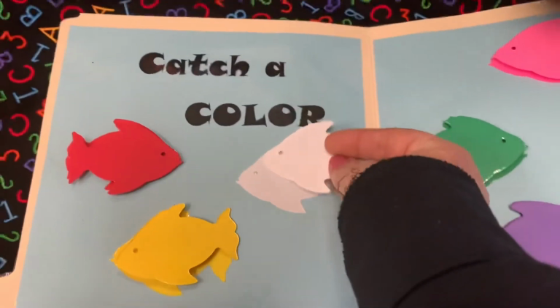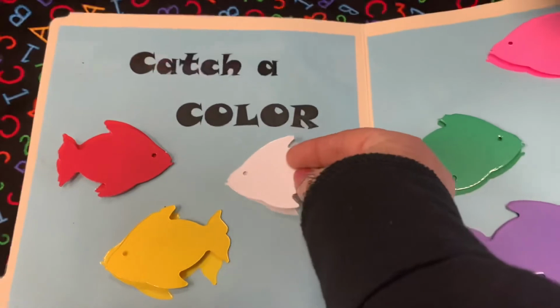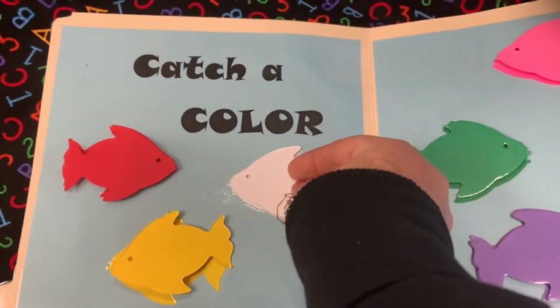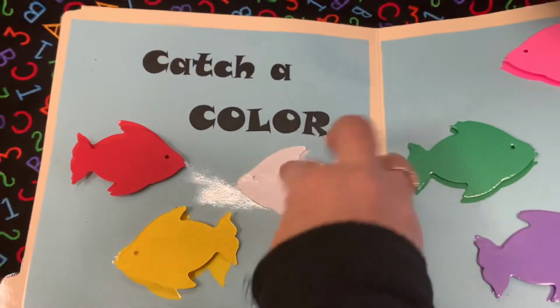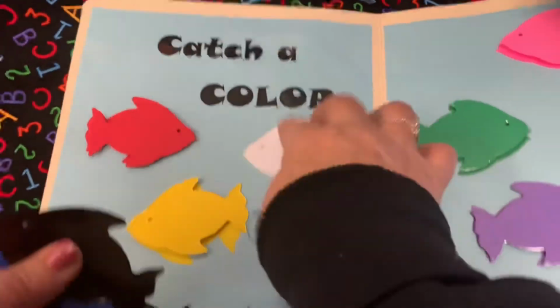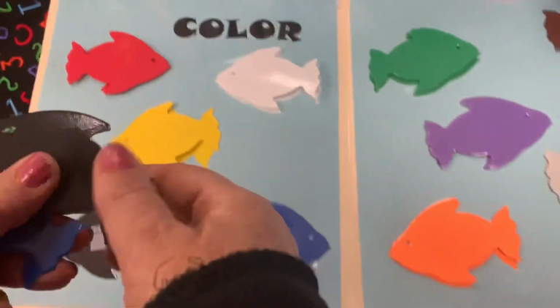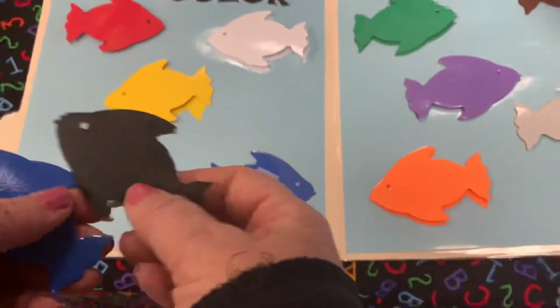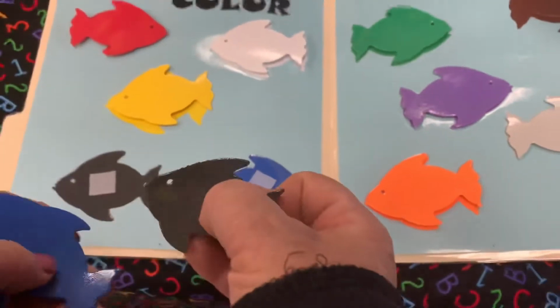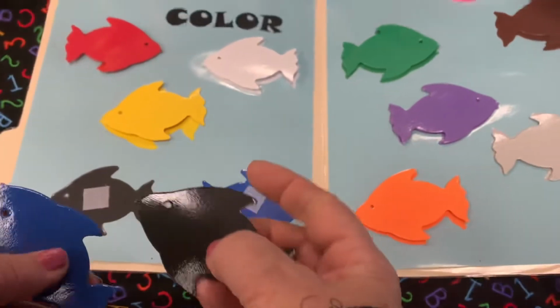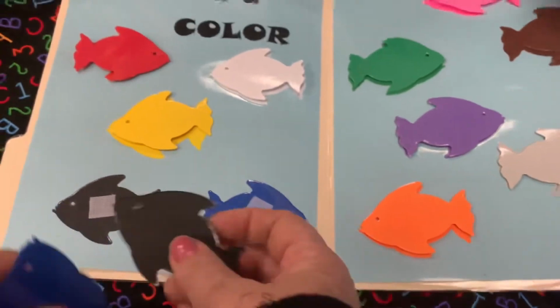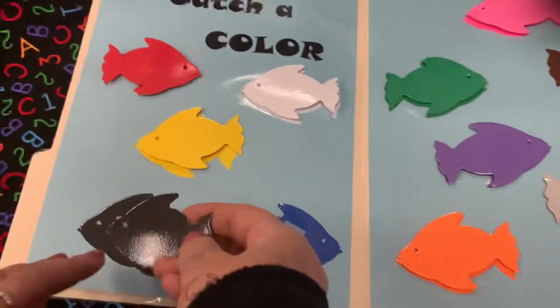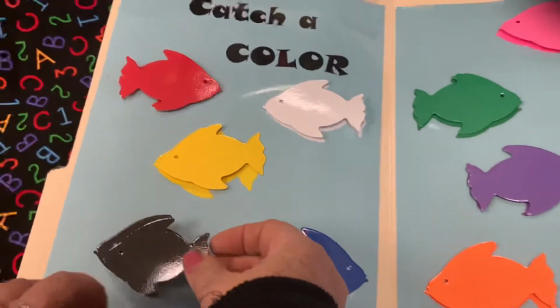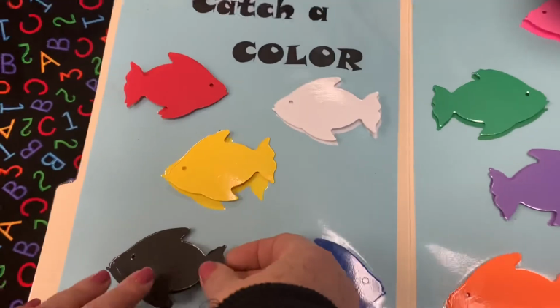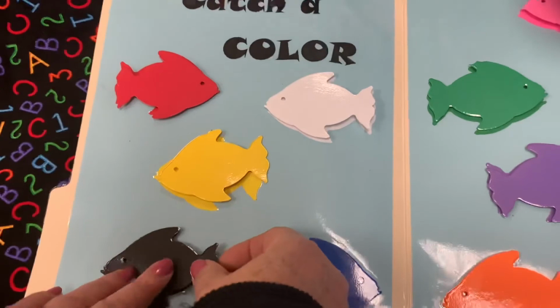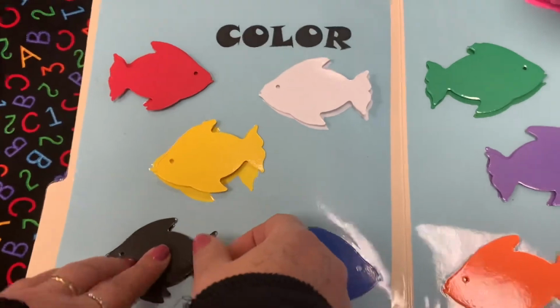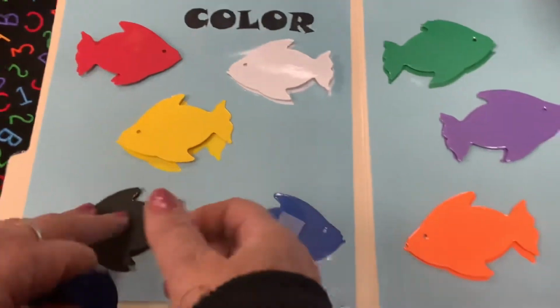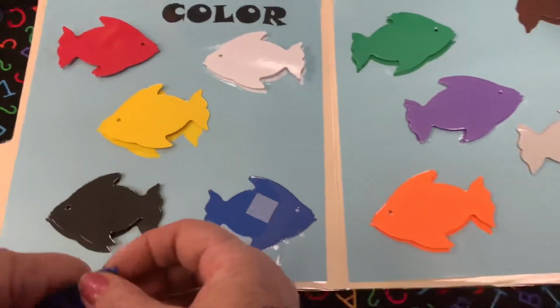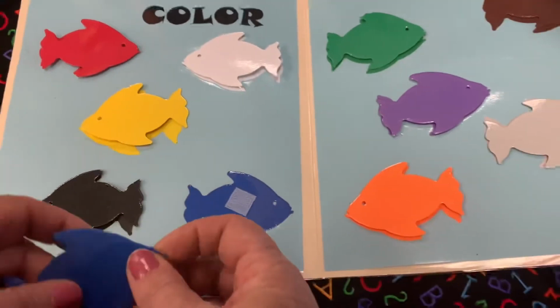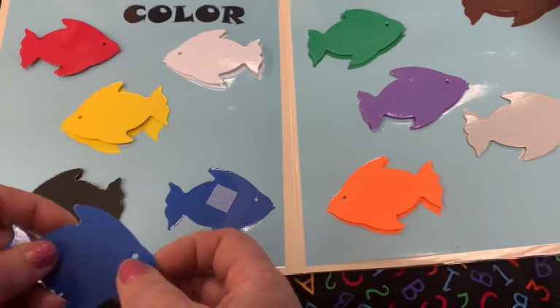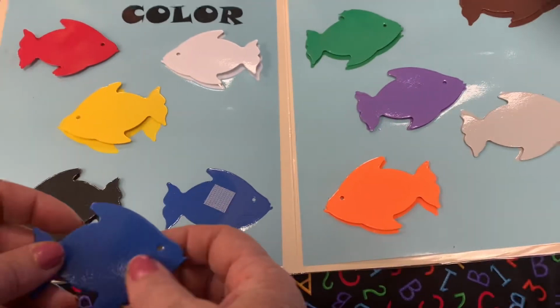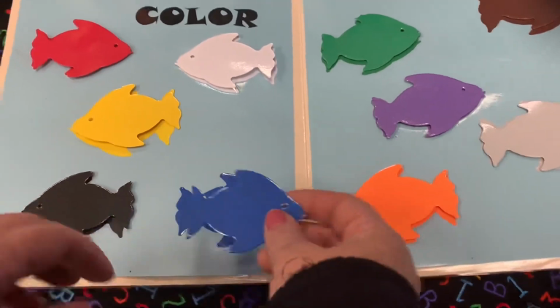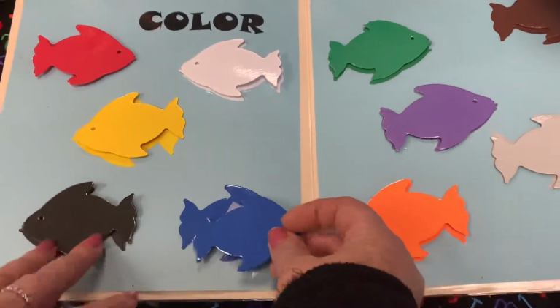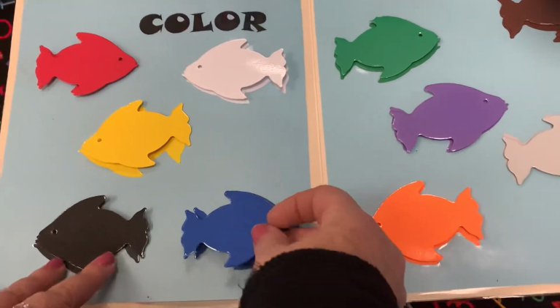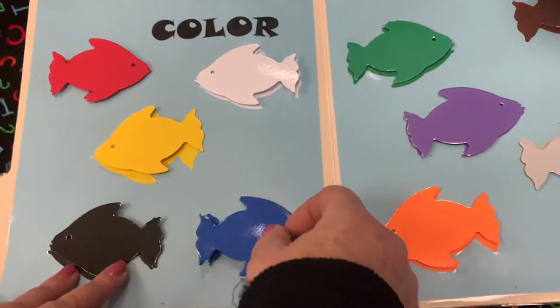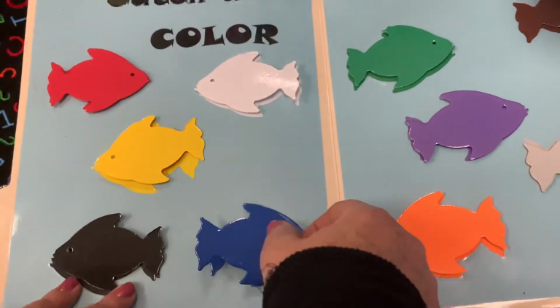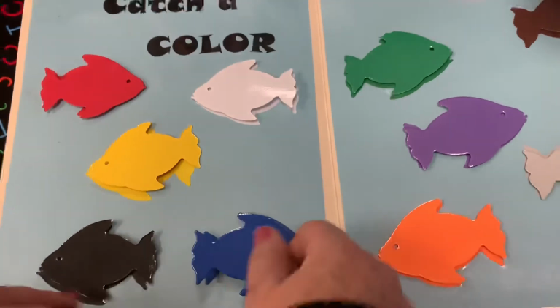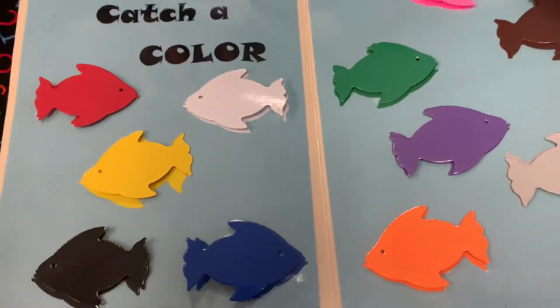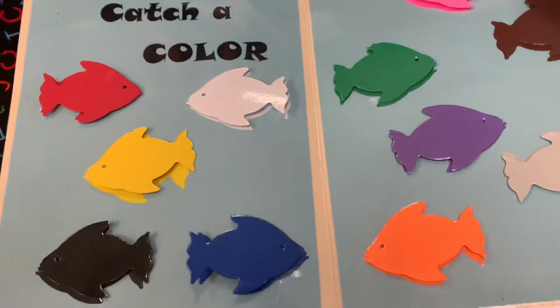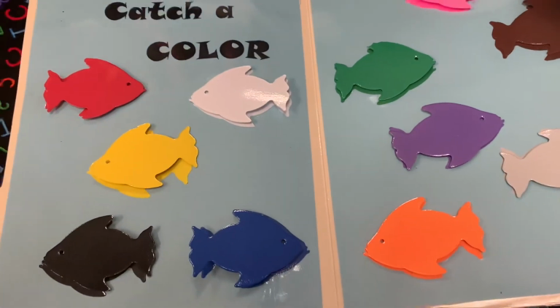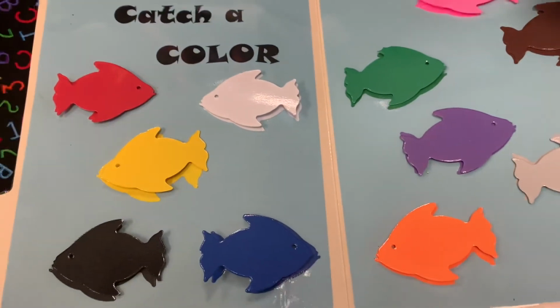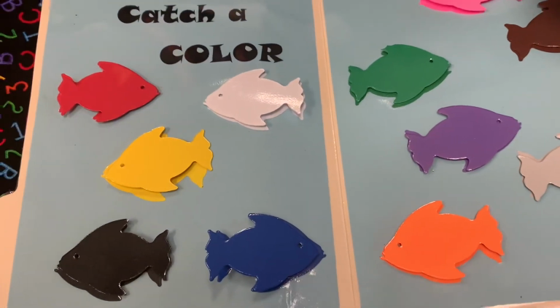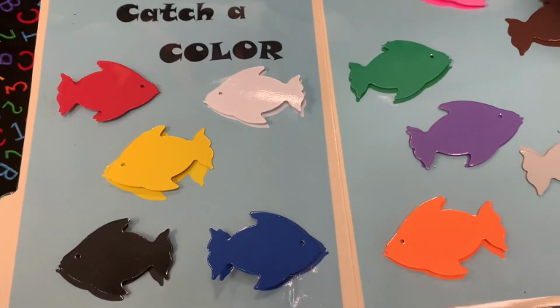Talk to him about colors the whole day — with the traffic lights, with water, with fruits. Good luck!